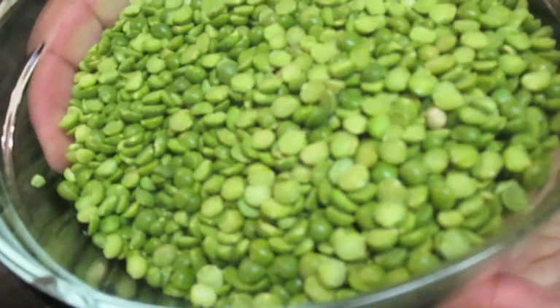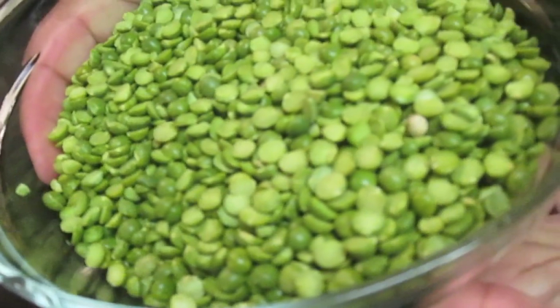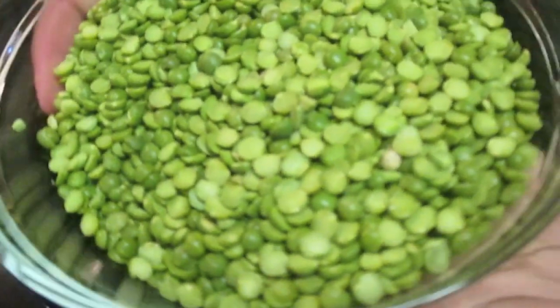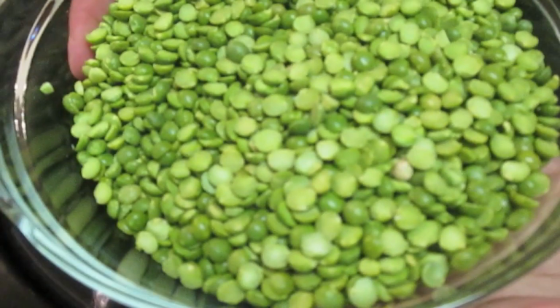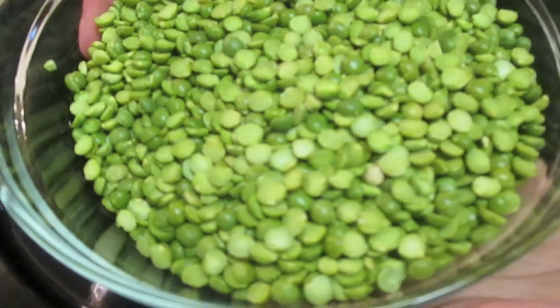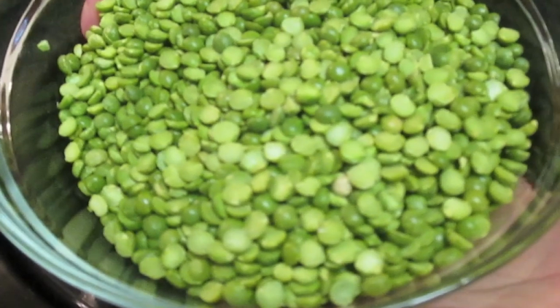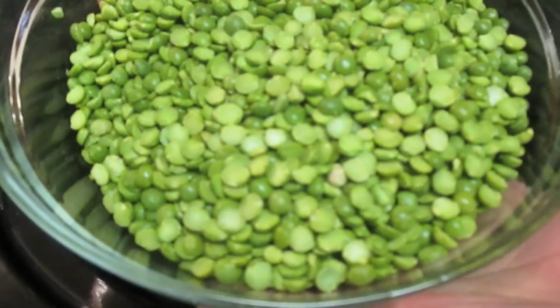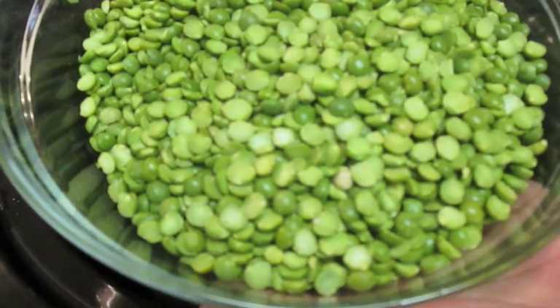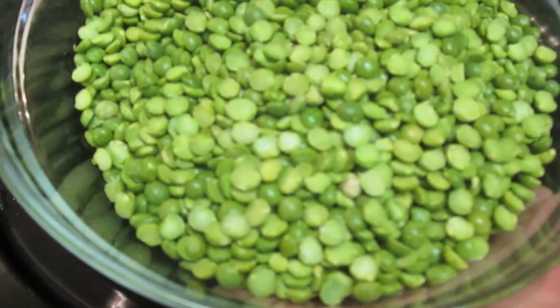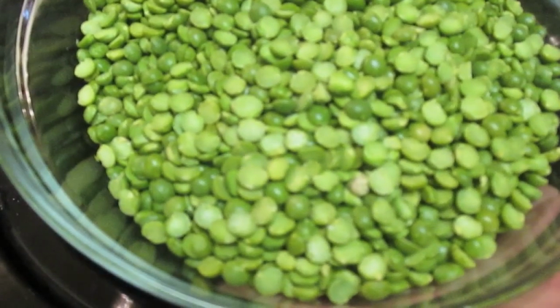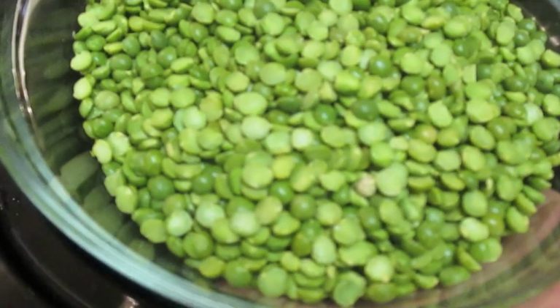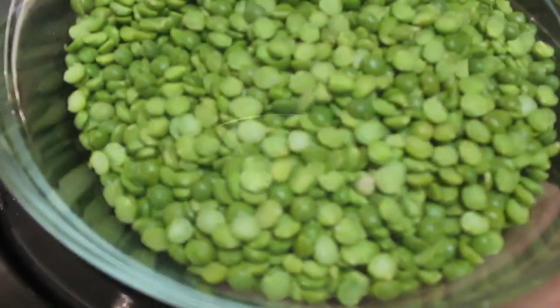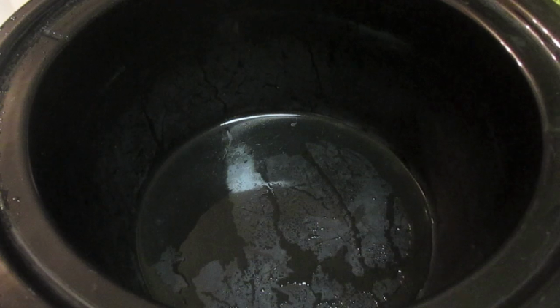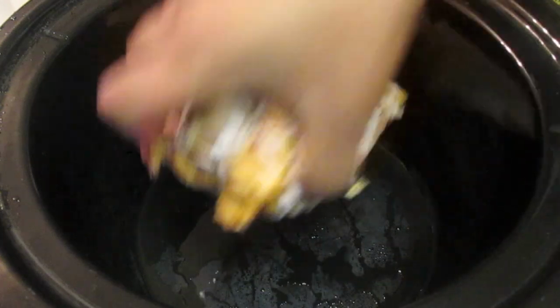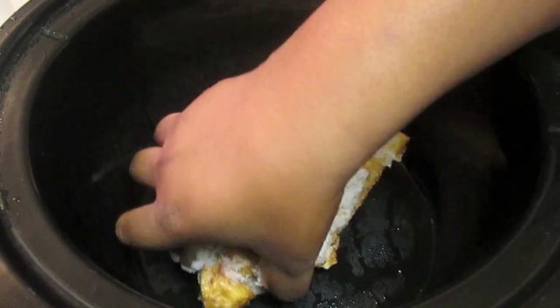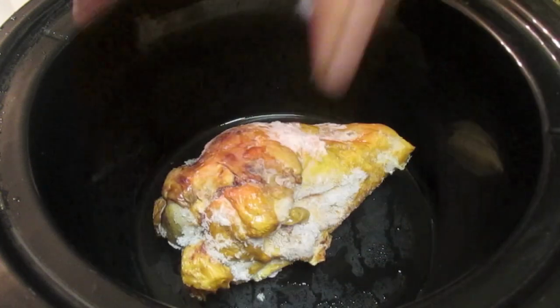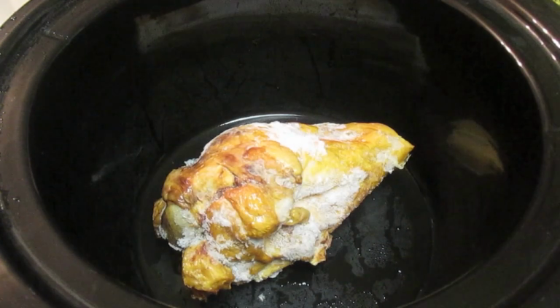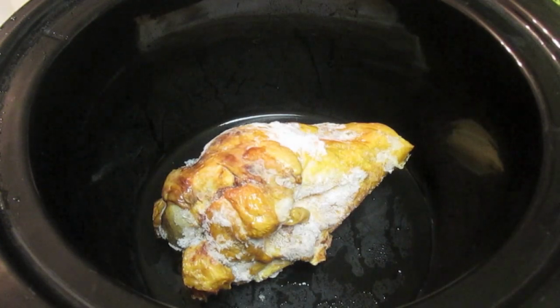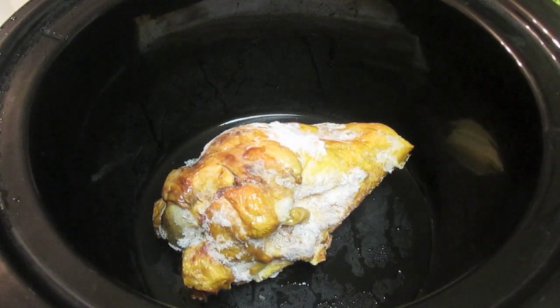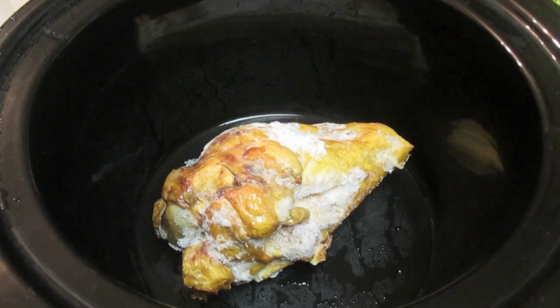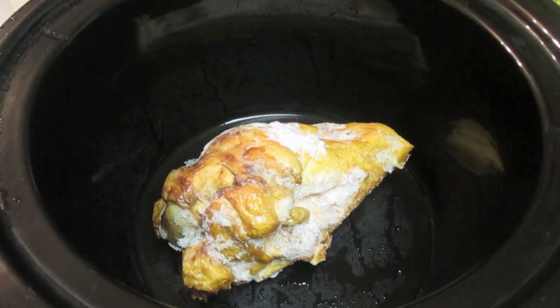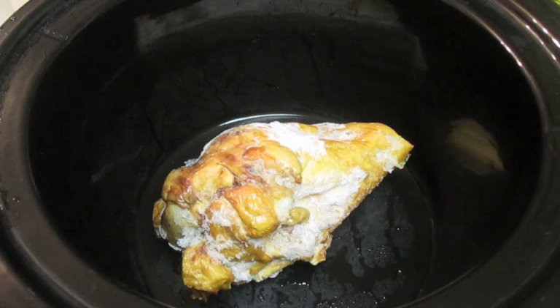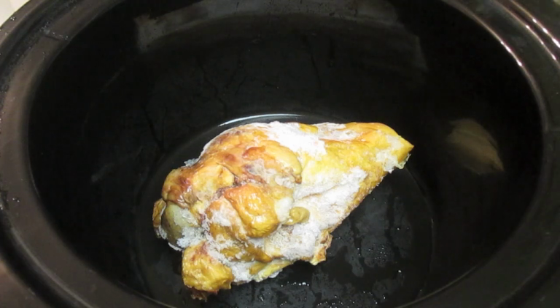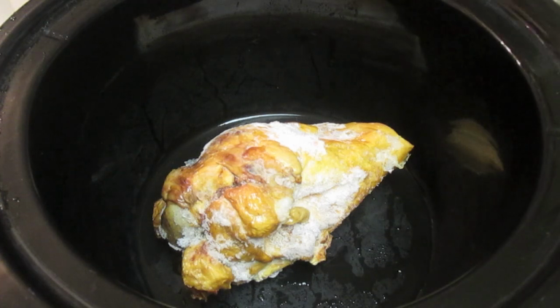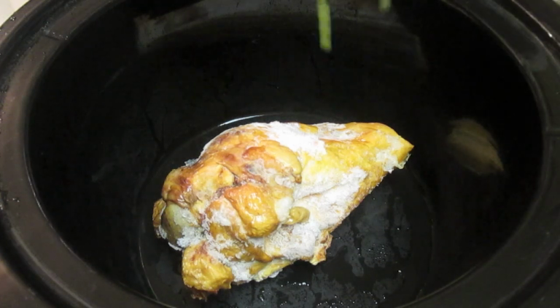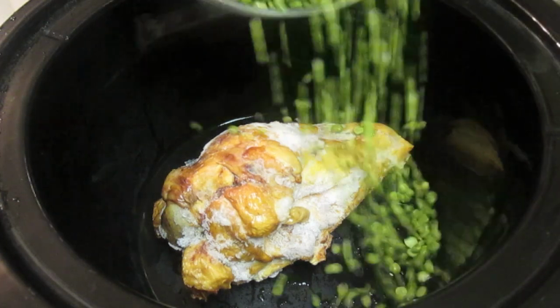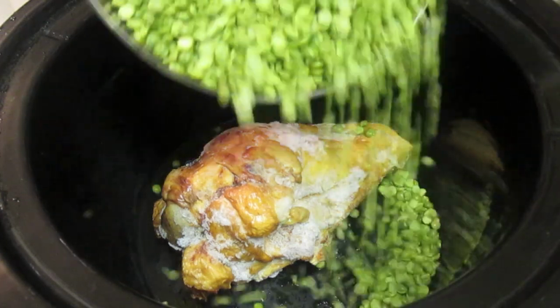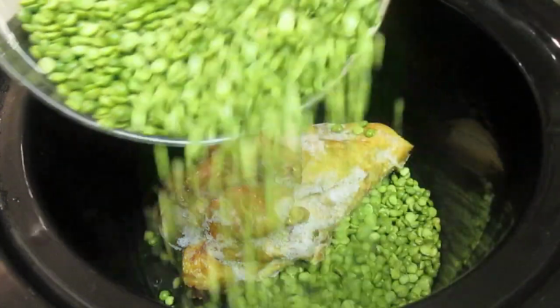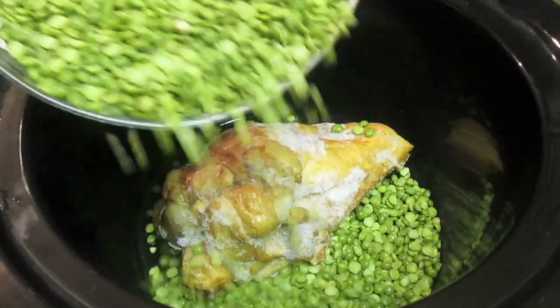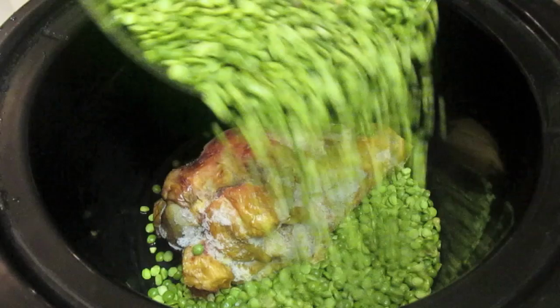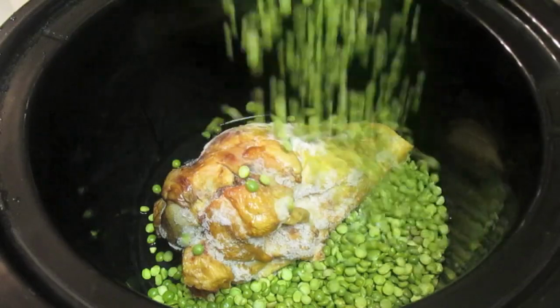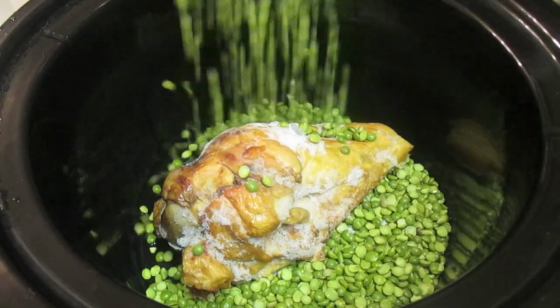Now these are my split peas. They are dry split peas. Whenever I make dry beans or peas, I always inspect all of the peas and beans to make sure there aren't any little pebbles or foreign objects in the bag. Make sure you do that.